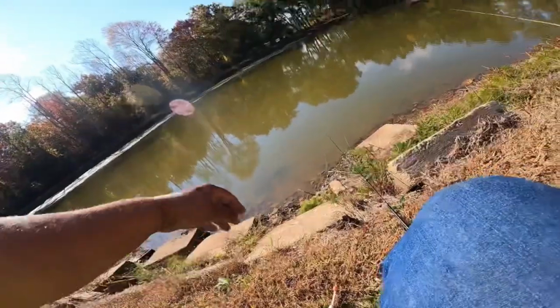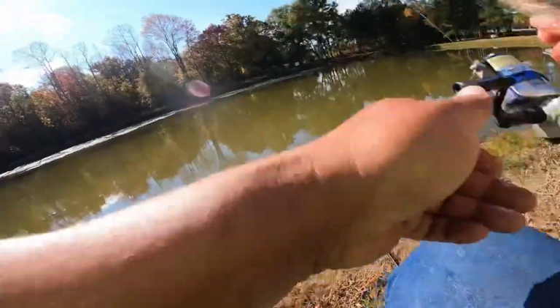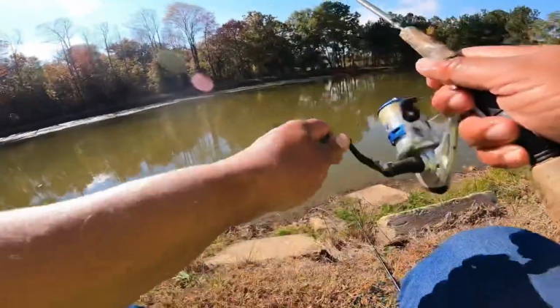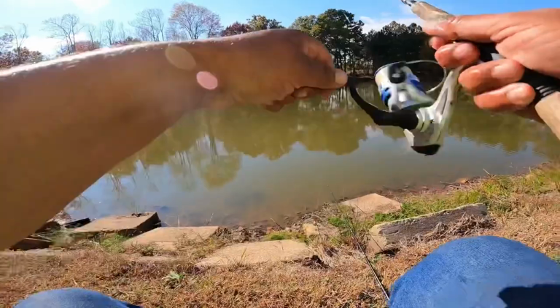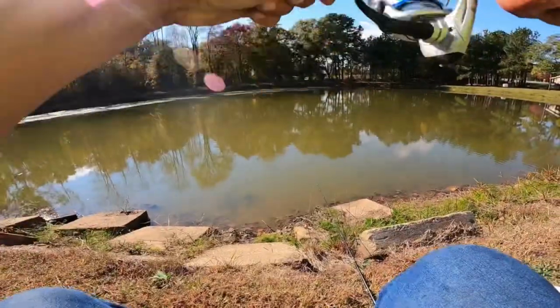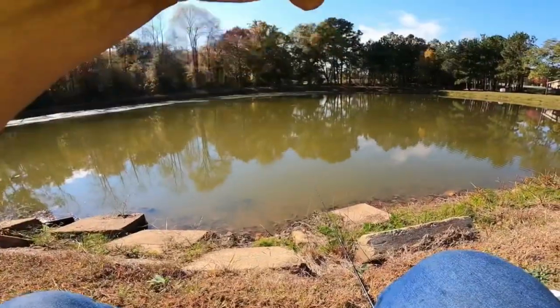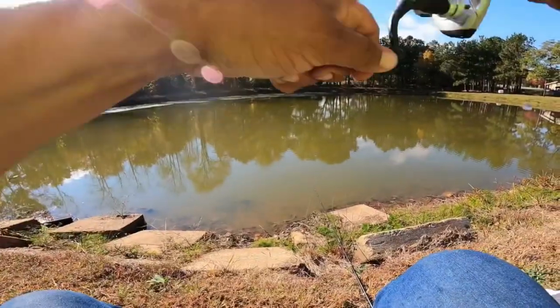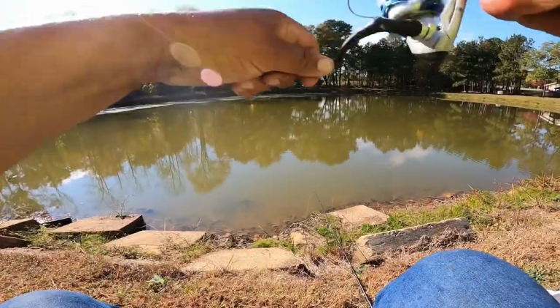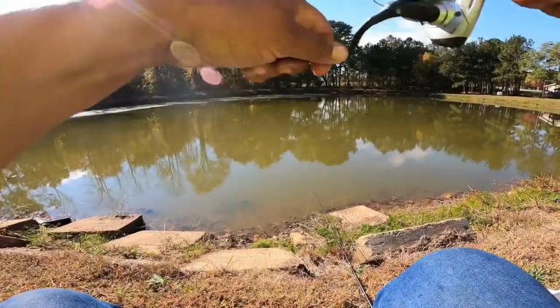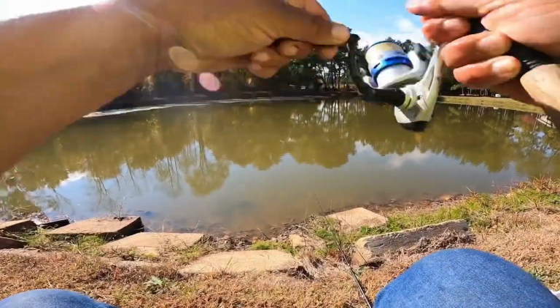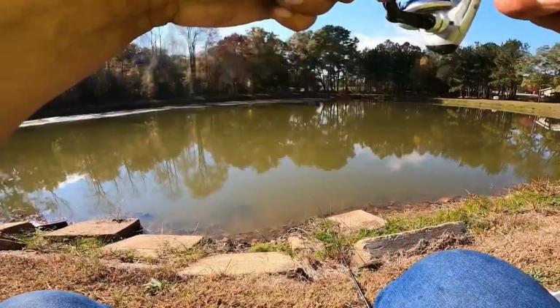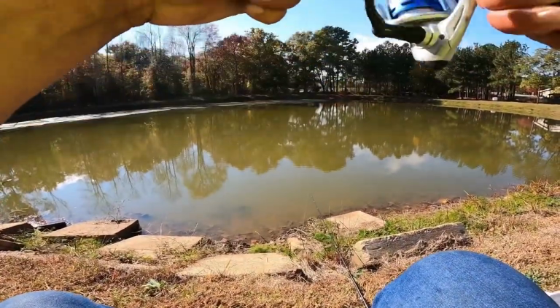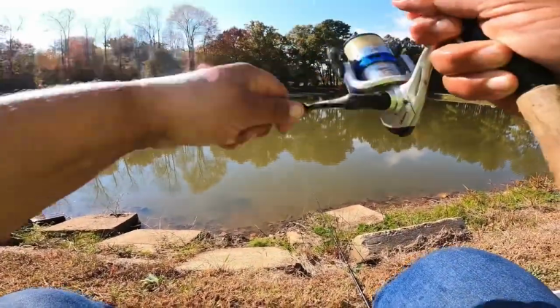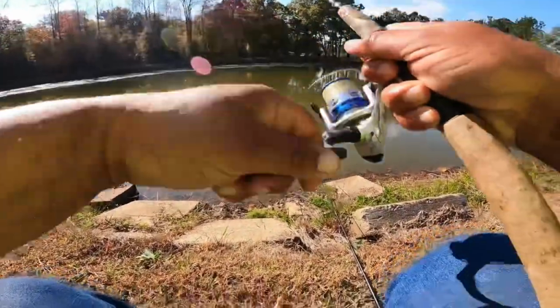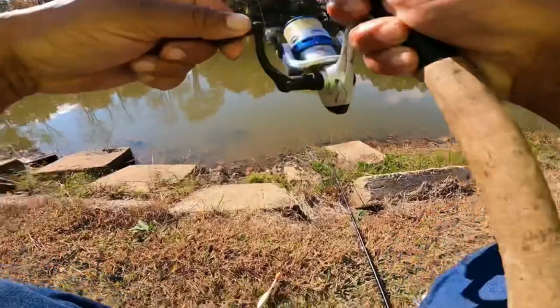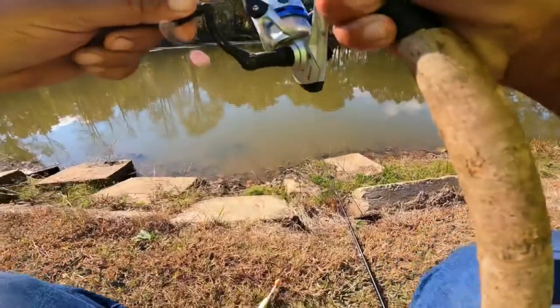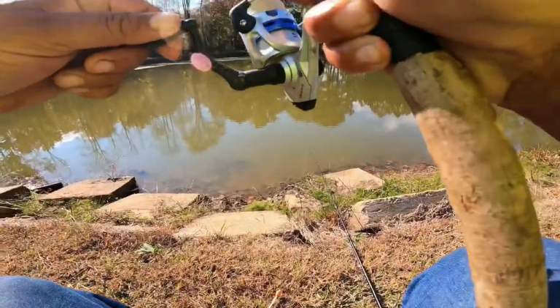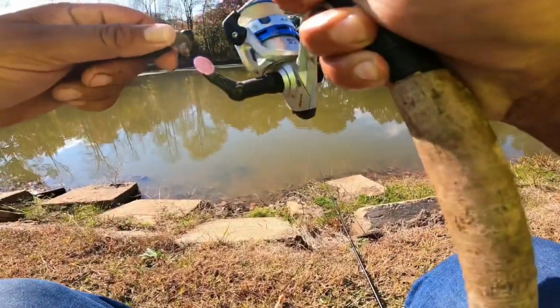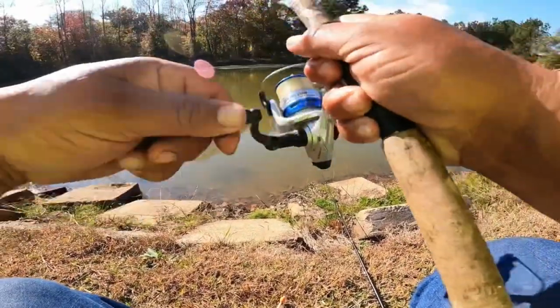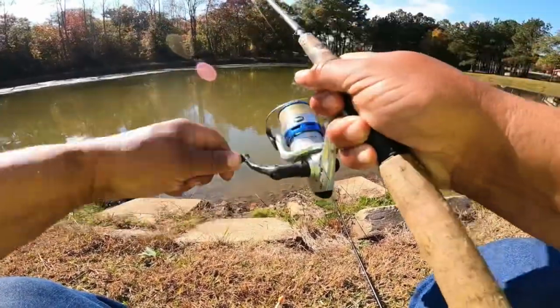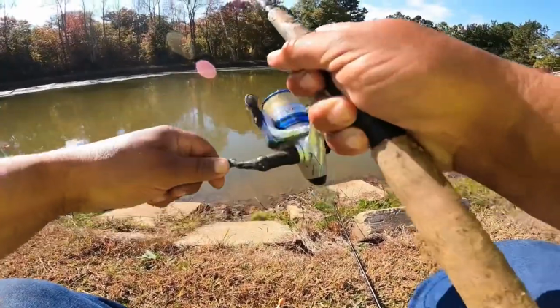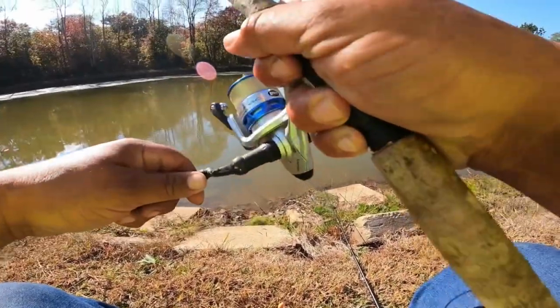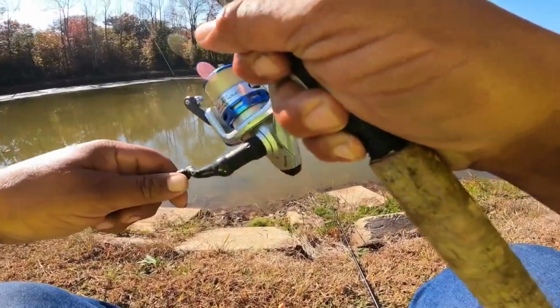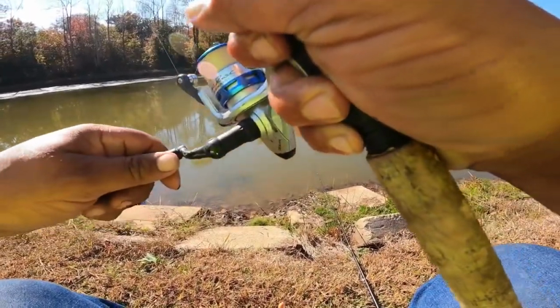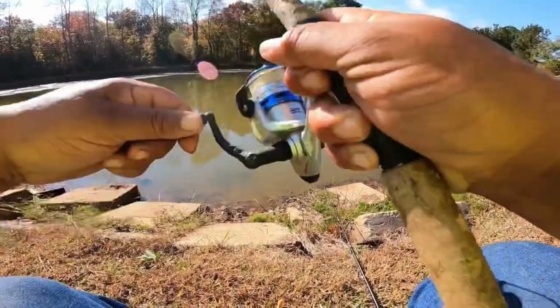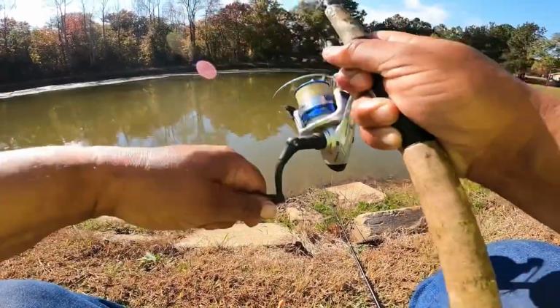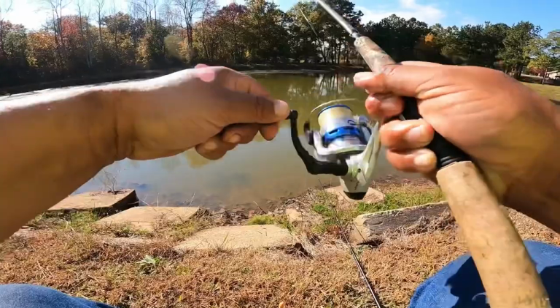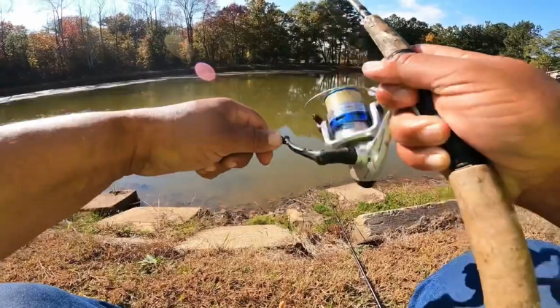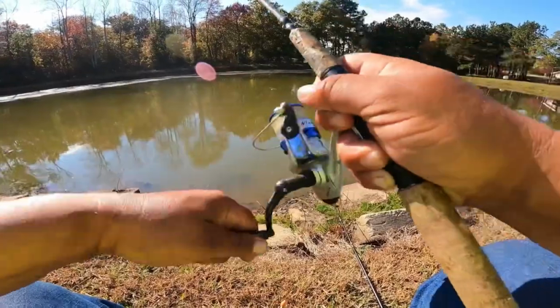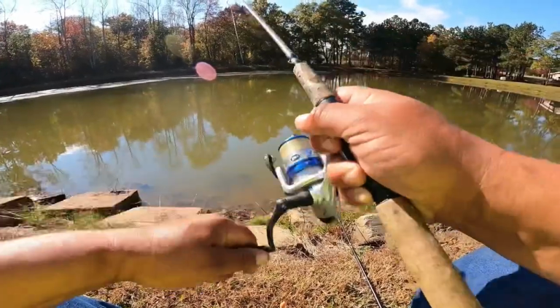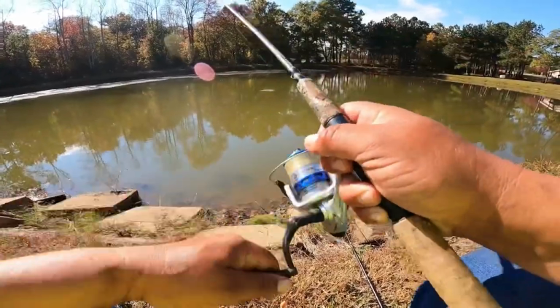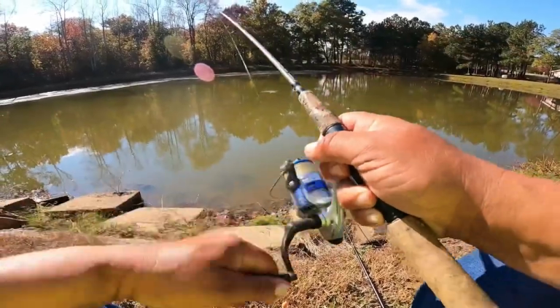And that cork's got one. Got him that time. Another crappie.